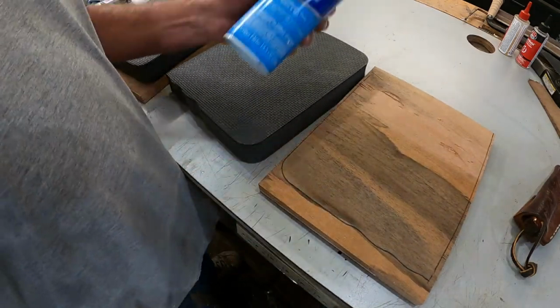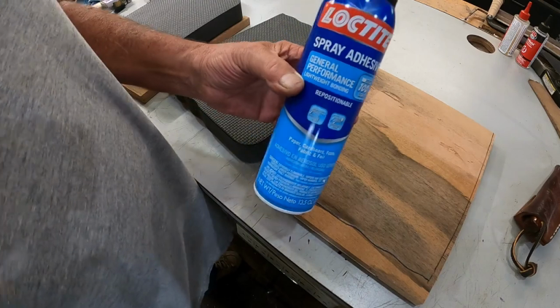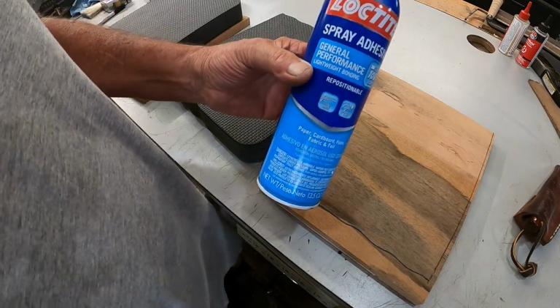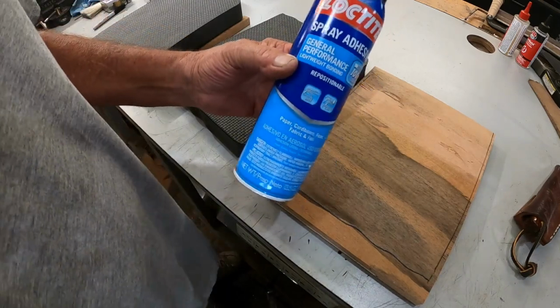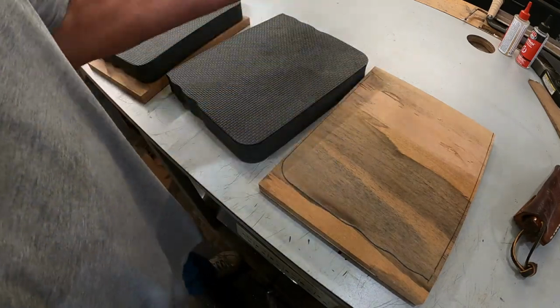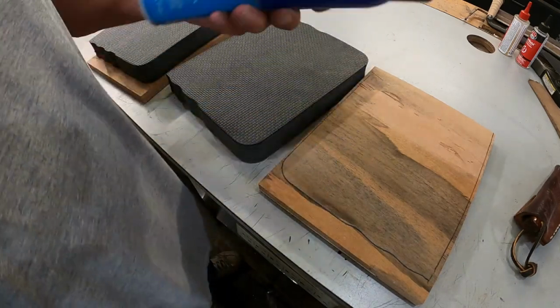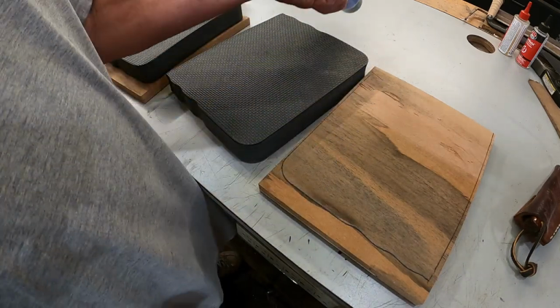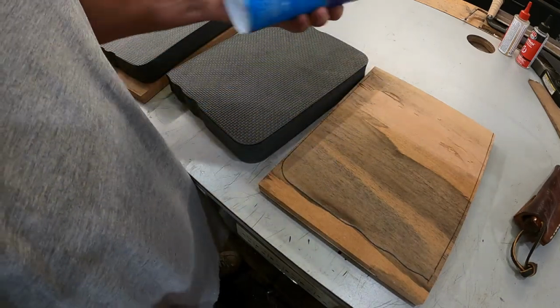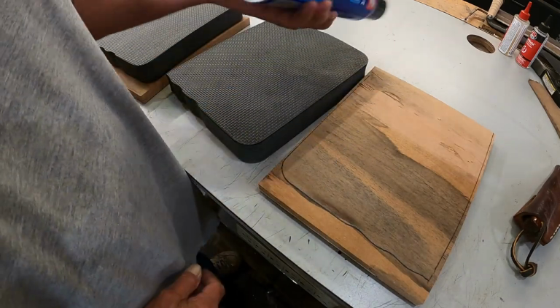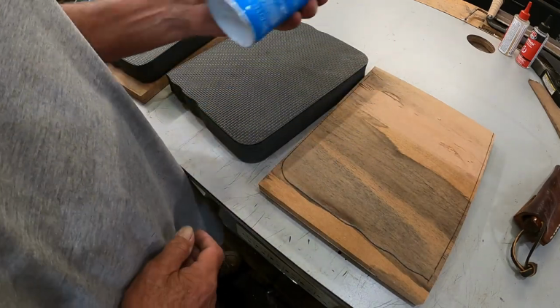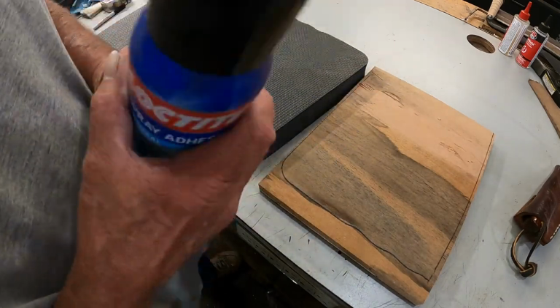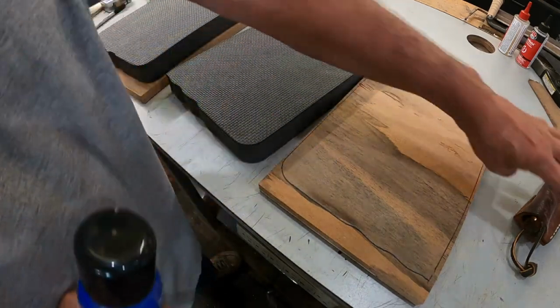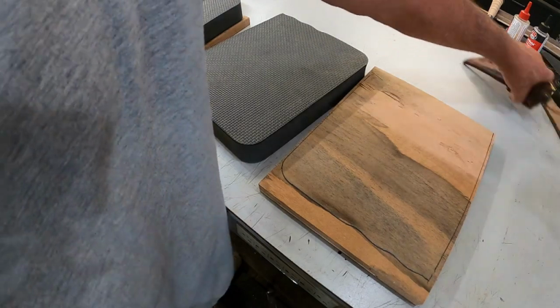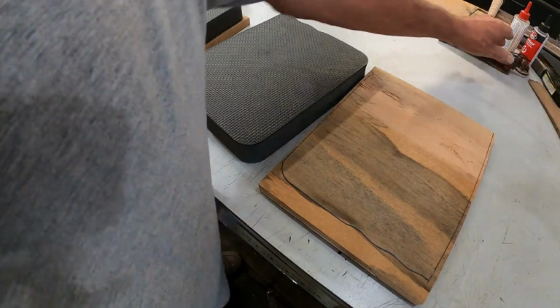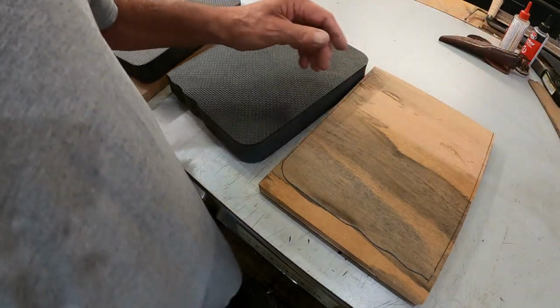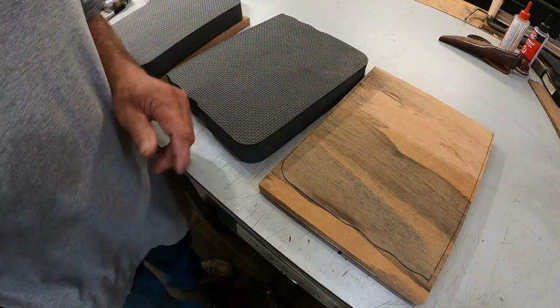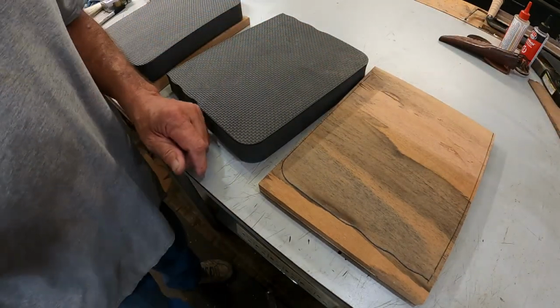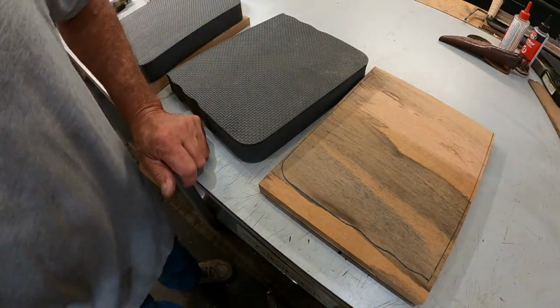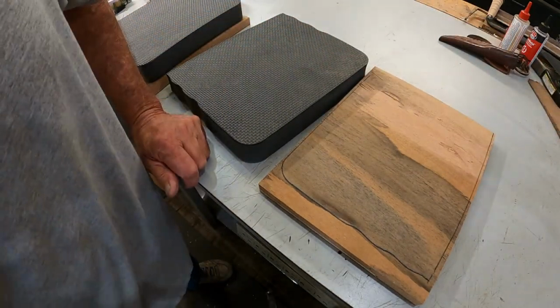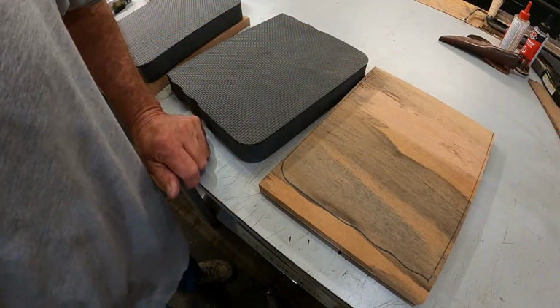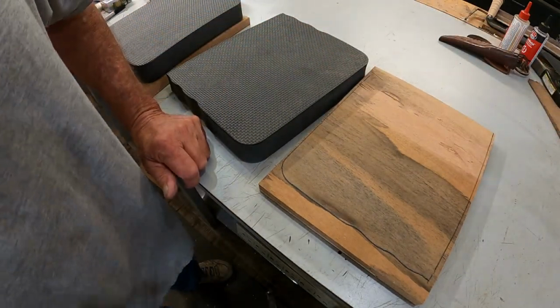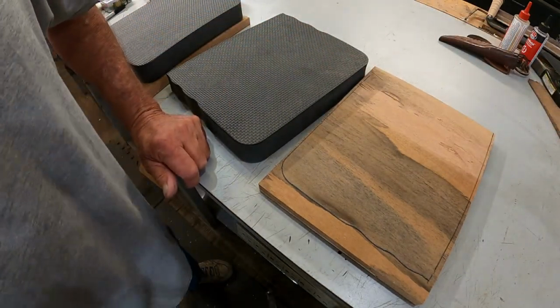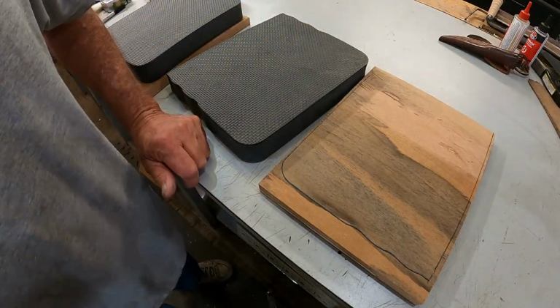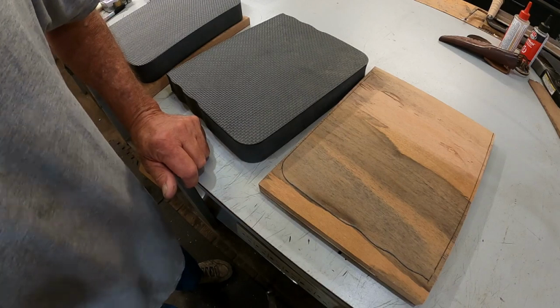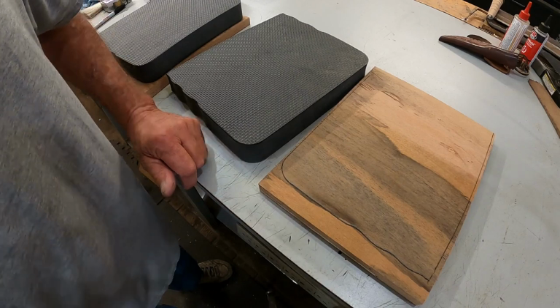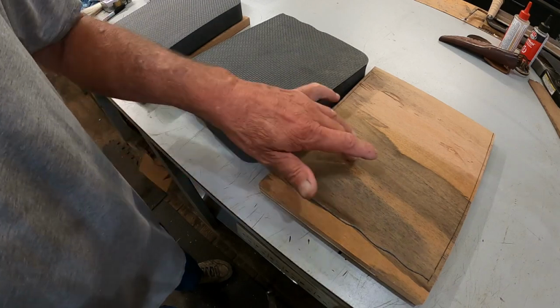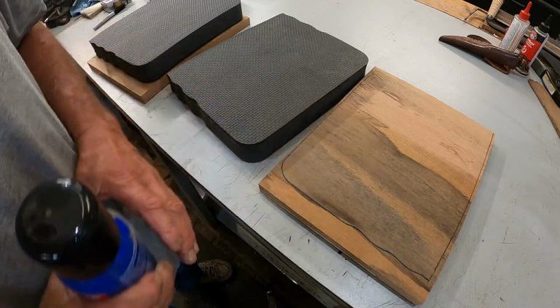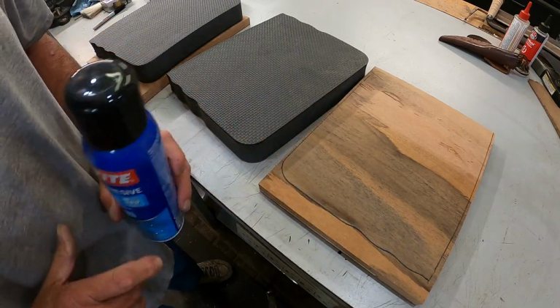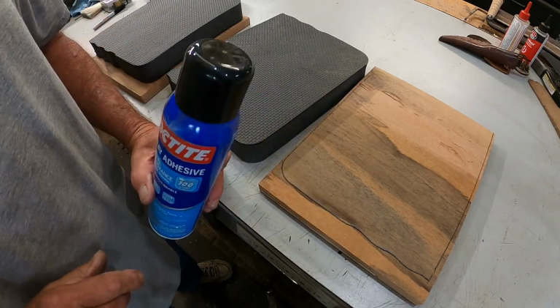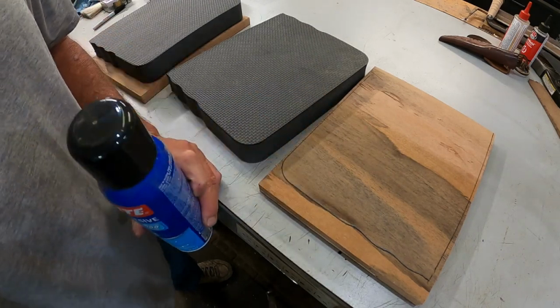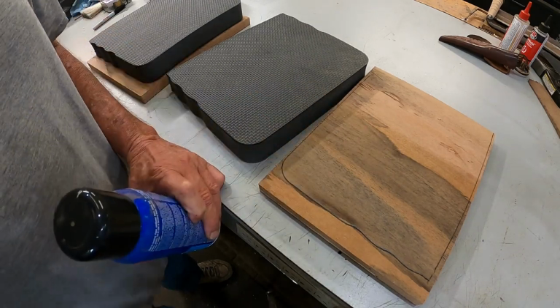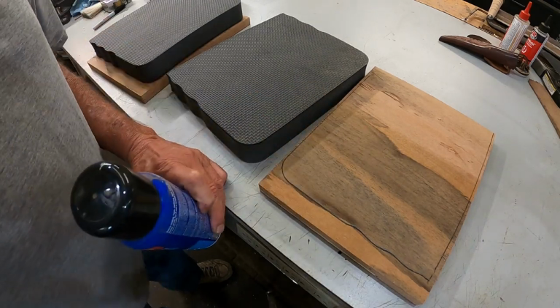Got some of this that's been left over from another job a long time ago. It's been sitting for a long time so let me get it shook up good and then we'll spray it down and put it on there.